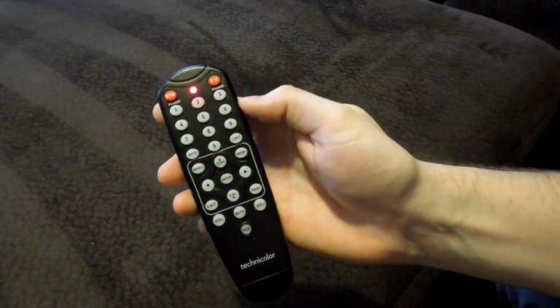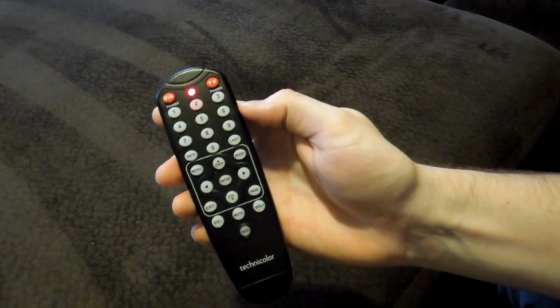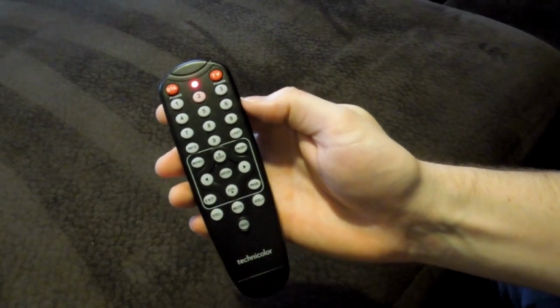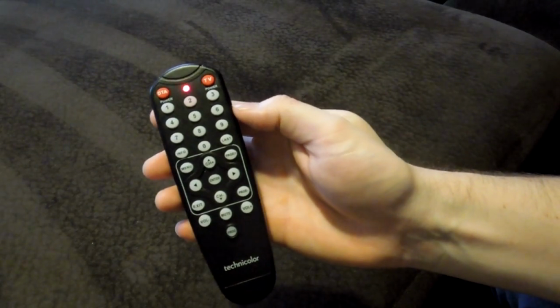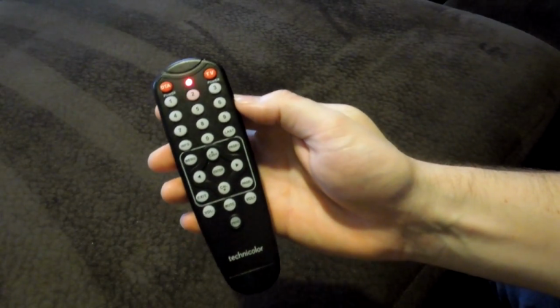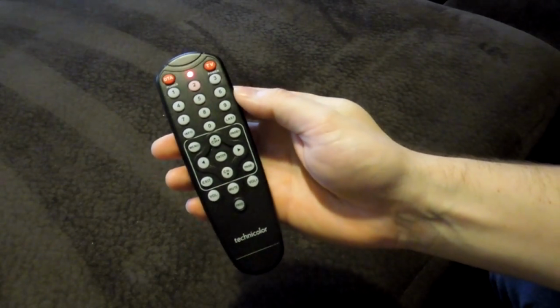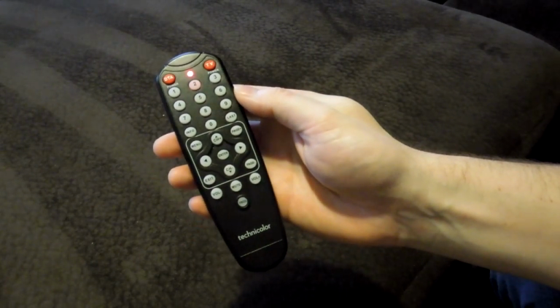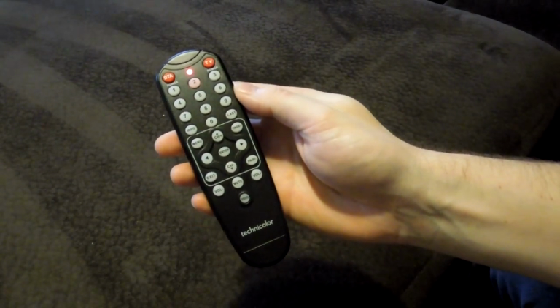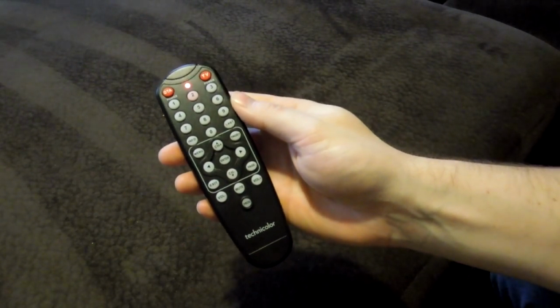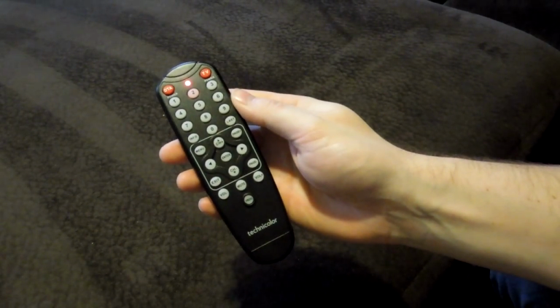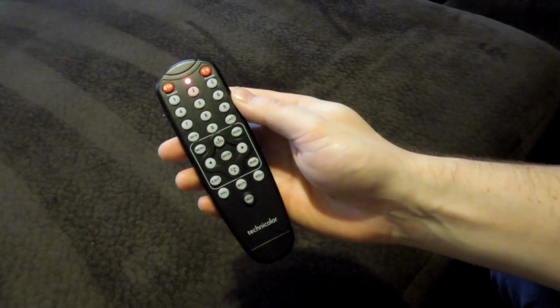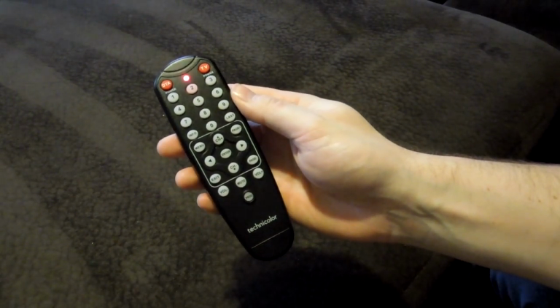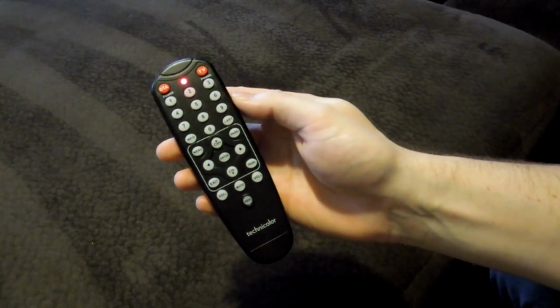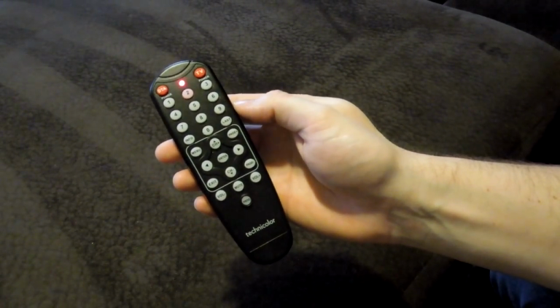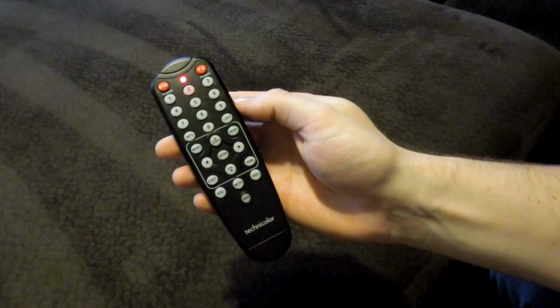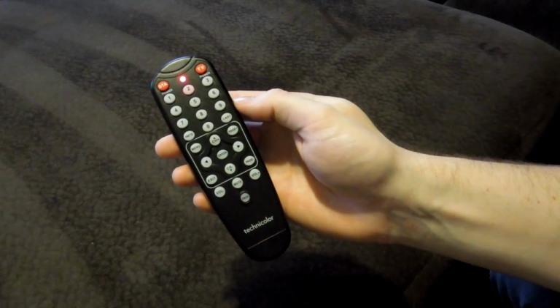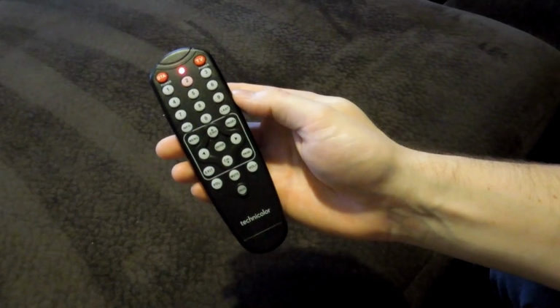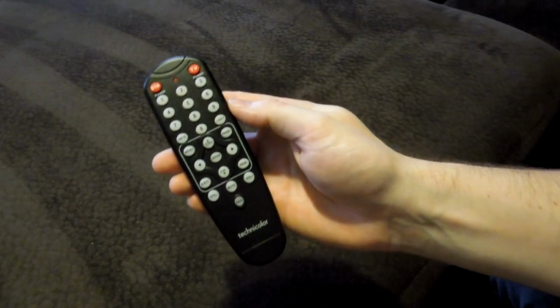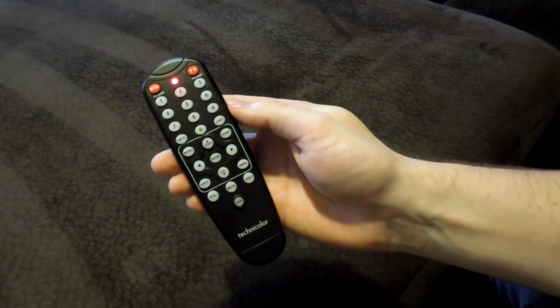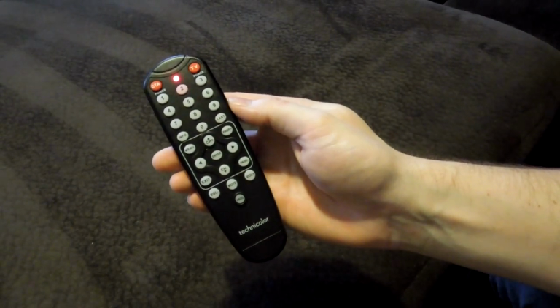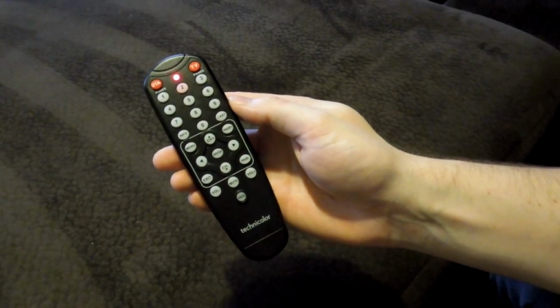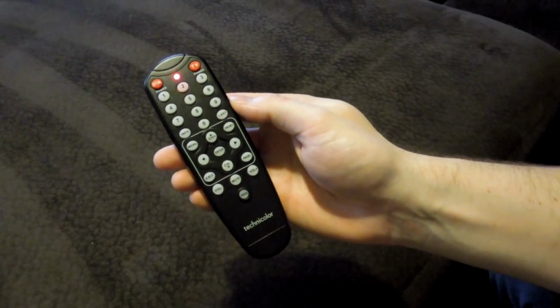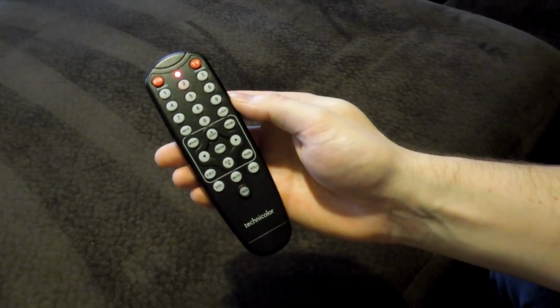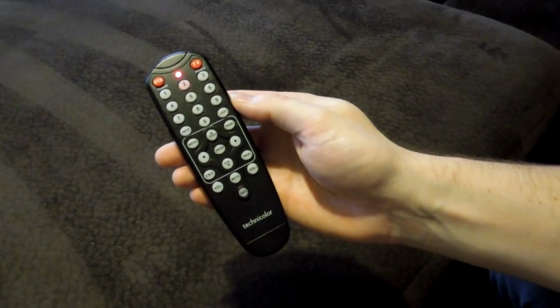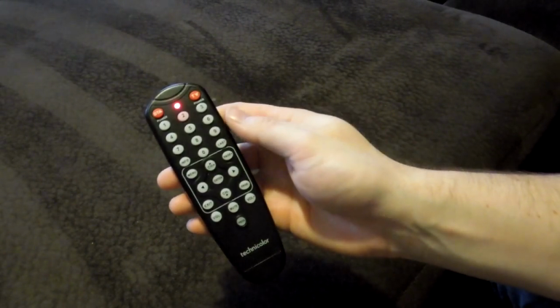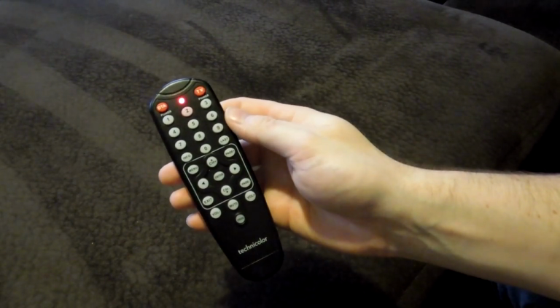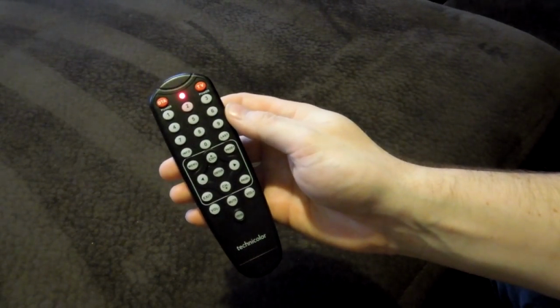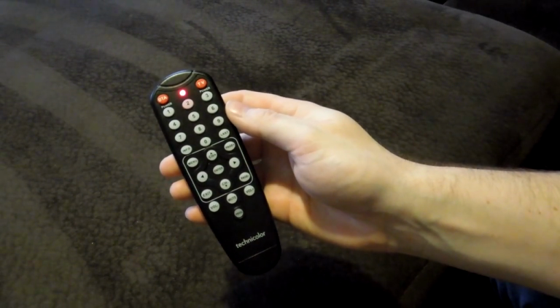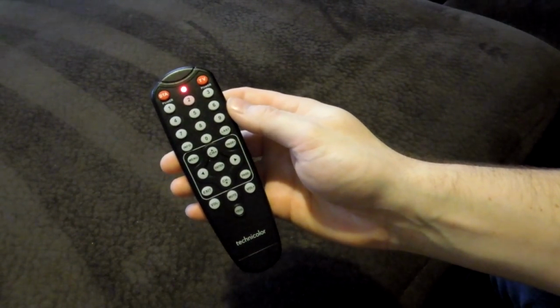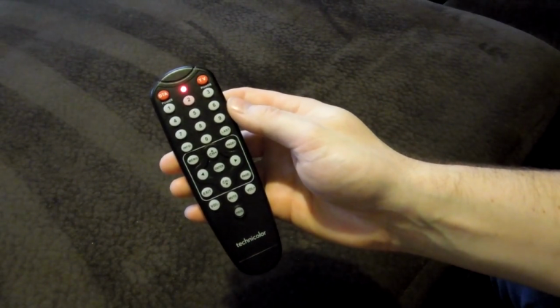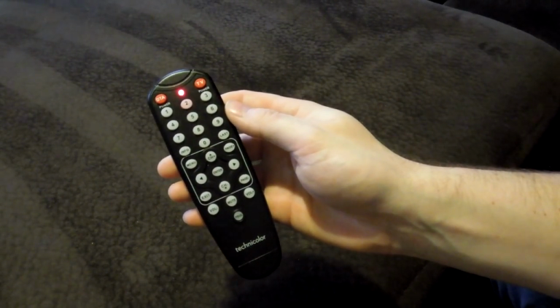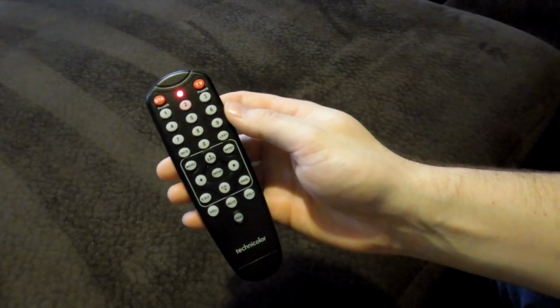So I hope you enjoyed and that helps you out with programming your own Time Warner cable digital adapter remote to your TV. Thanks for watching, I will see you next video.